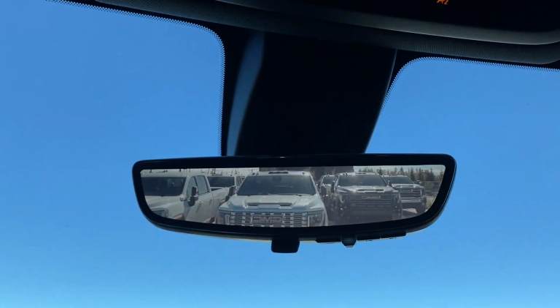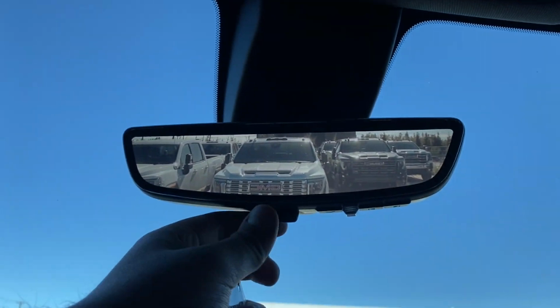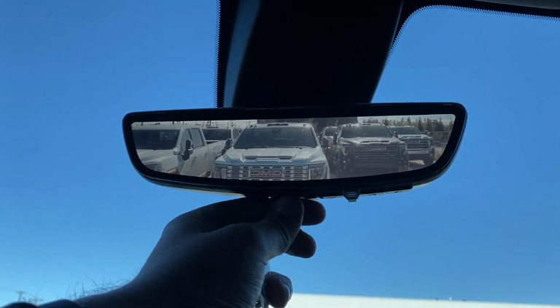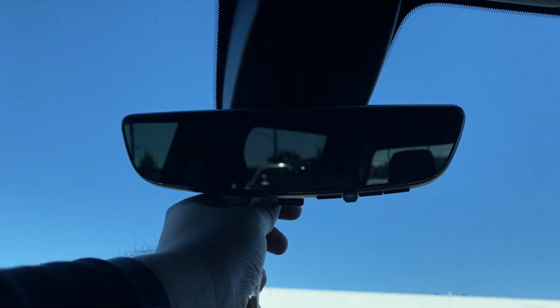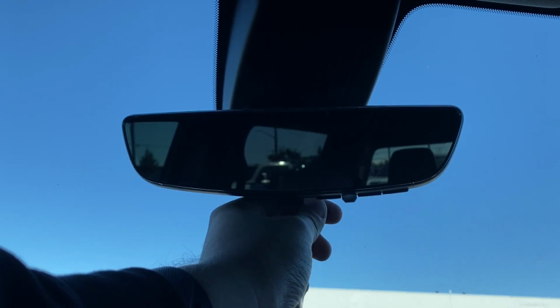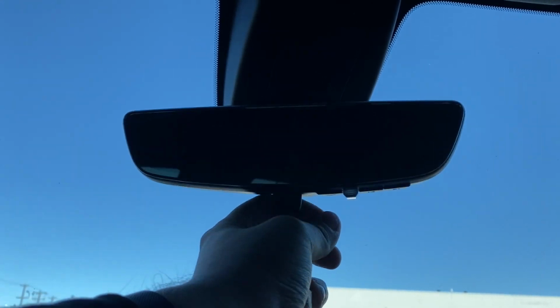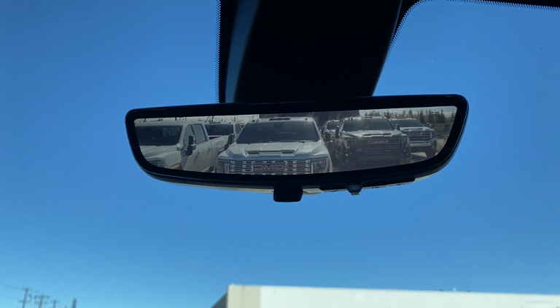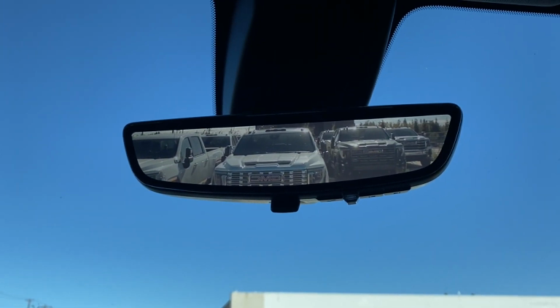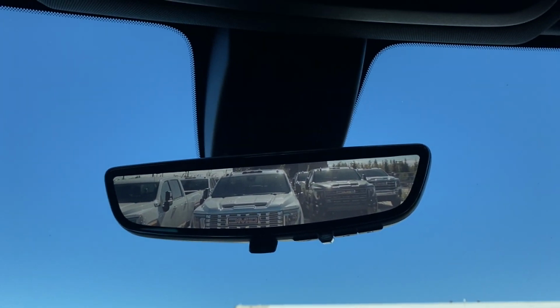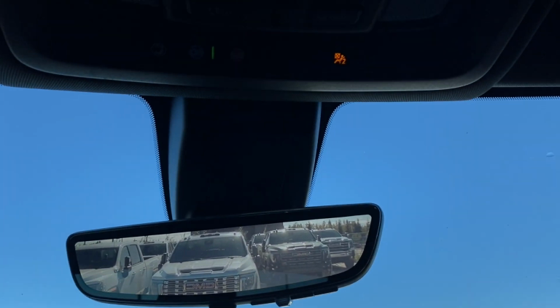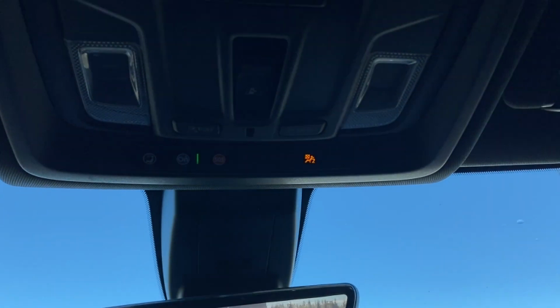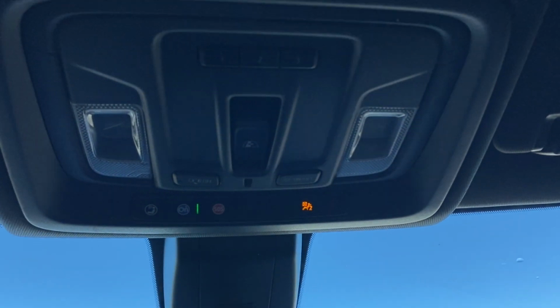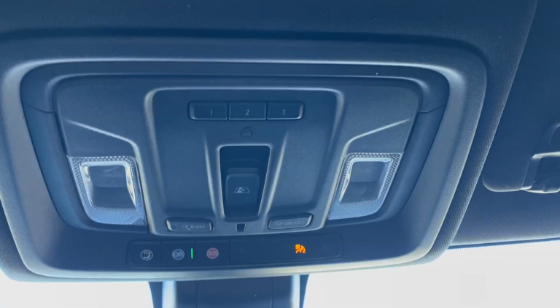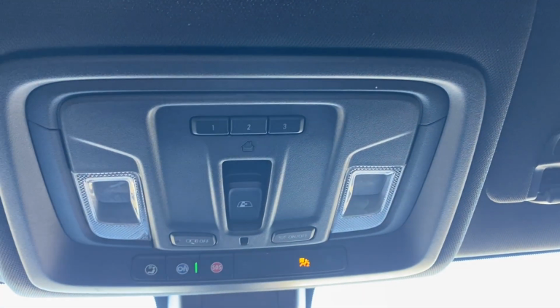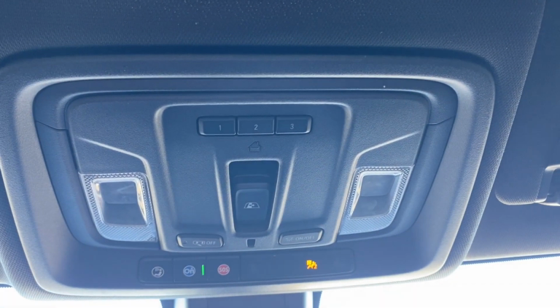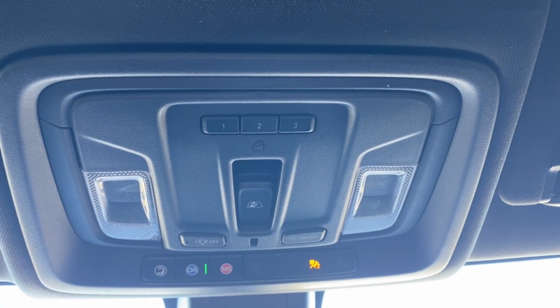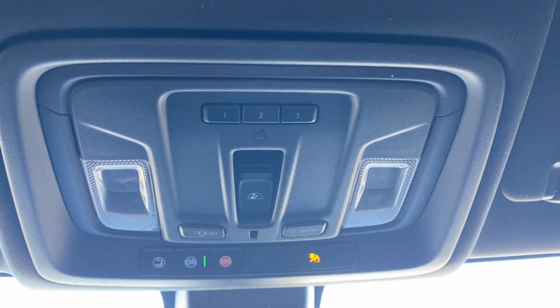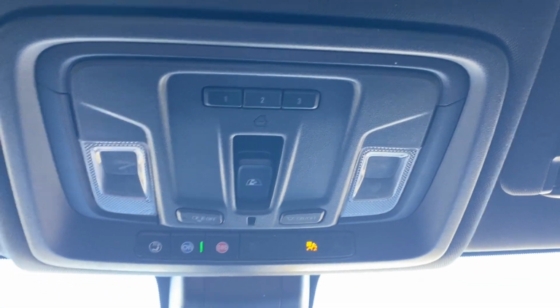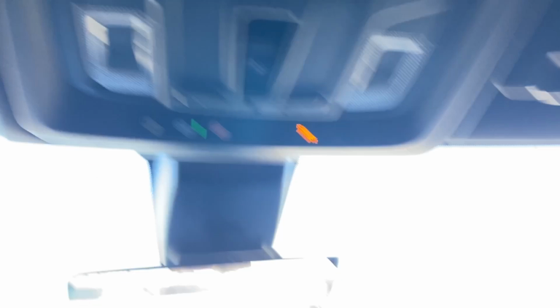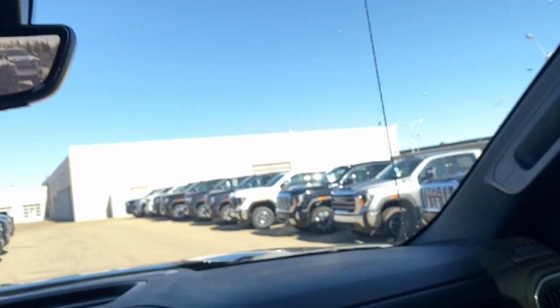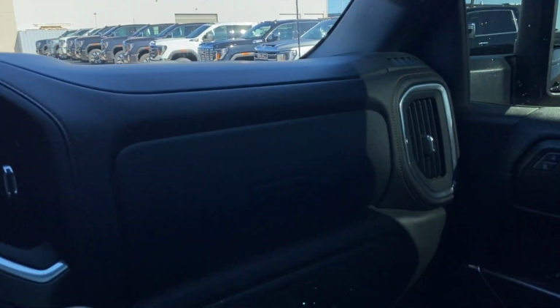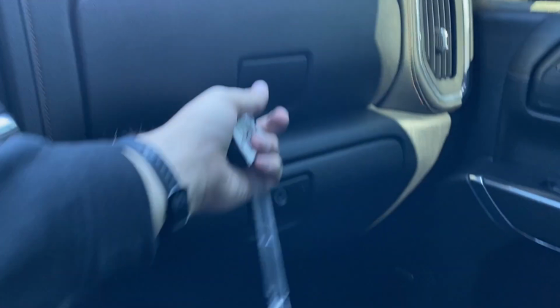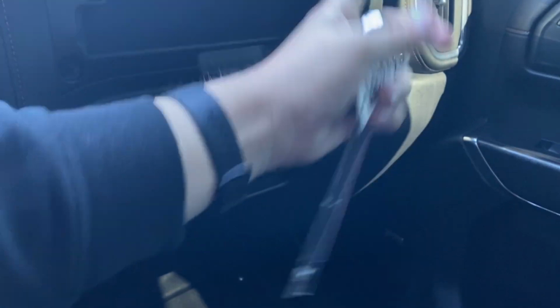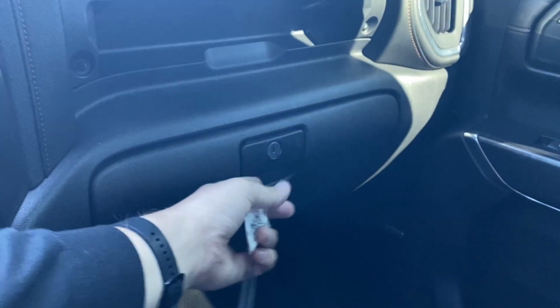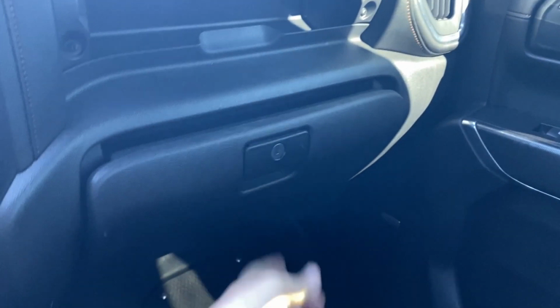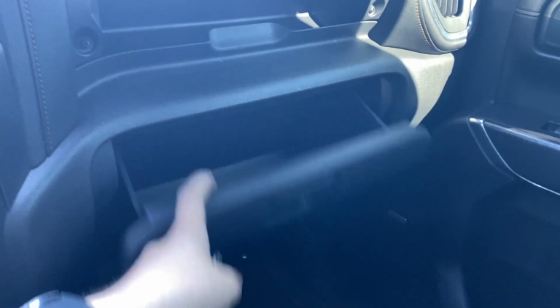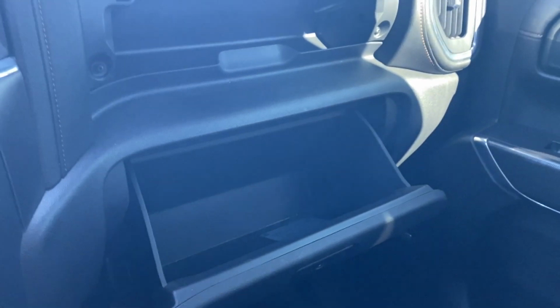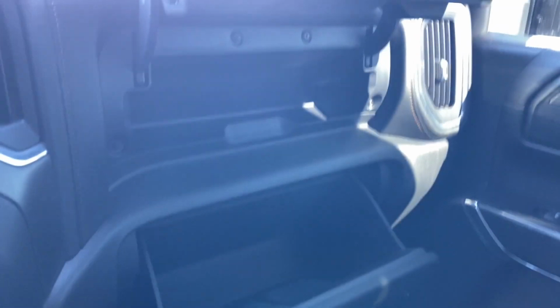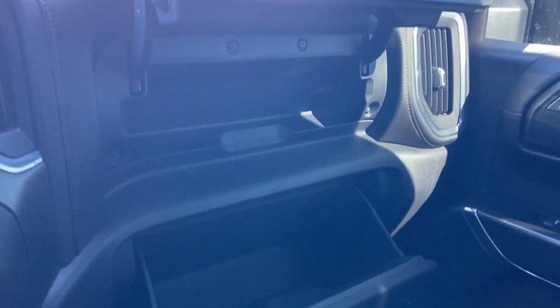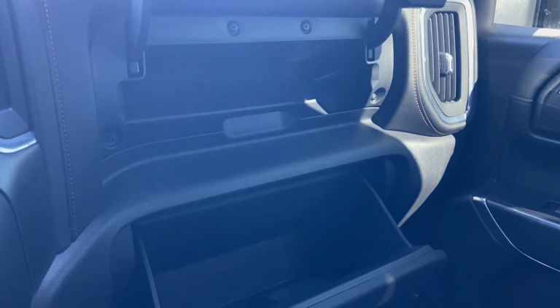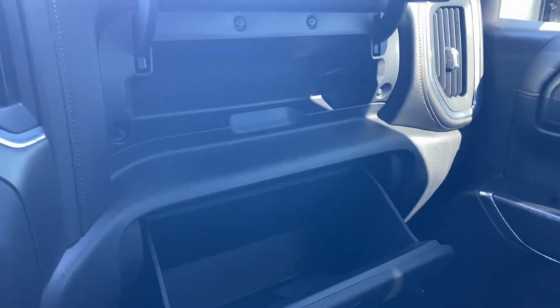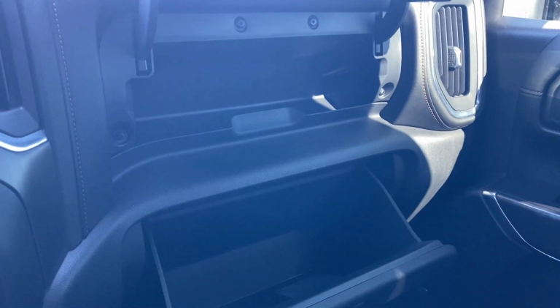Up top you have the rear view mirror with a full camera display you can turn on and off at any time. The power controls for your rear sliding window are located above you, and in front of the passenger you have a storage compartment above the glove box, so there's some storage space in the front if you need it.